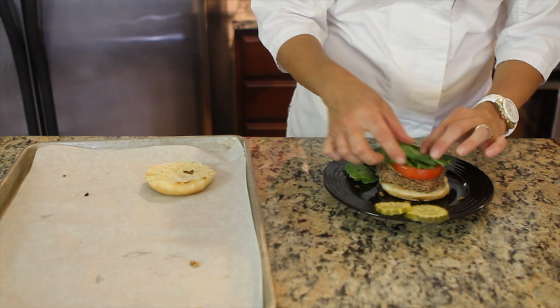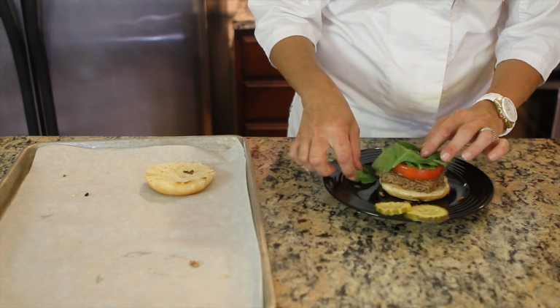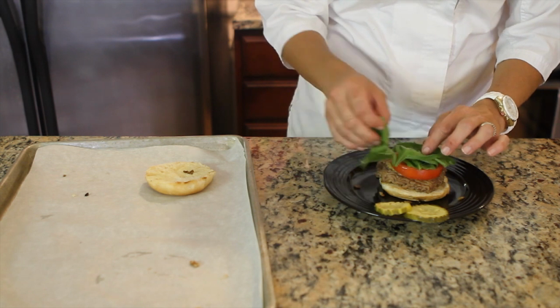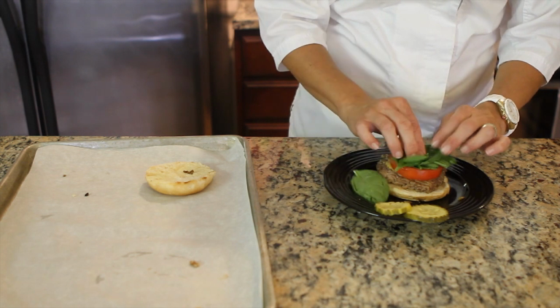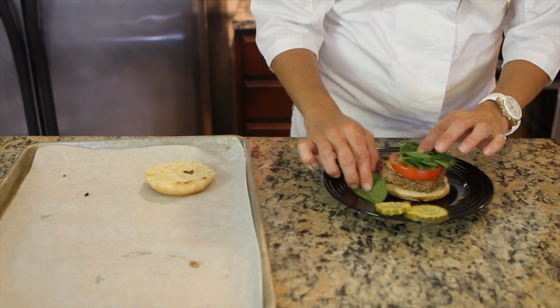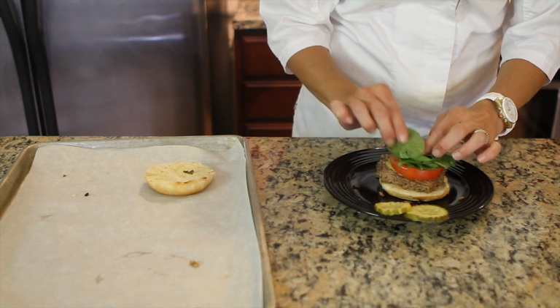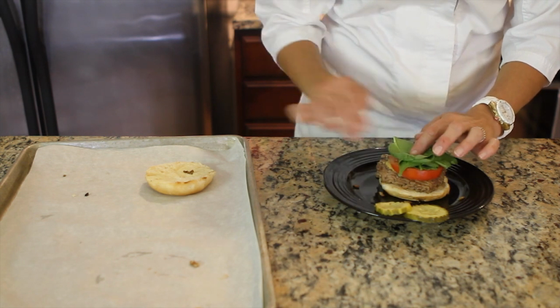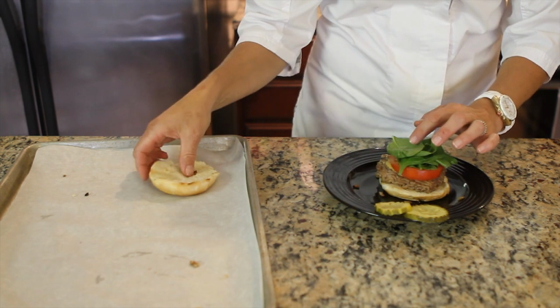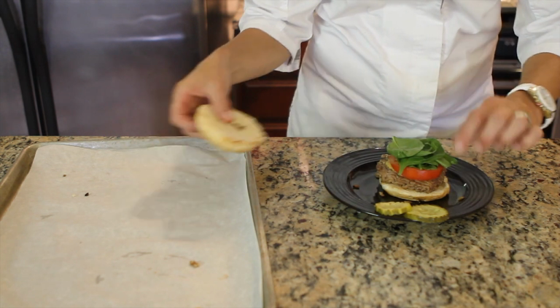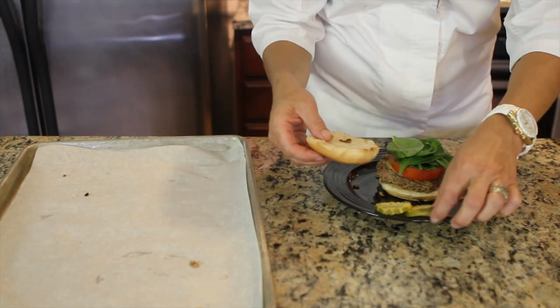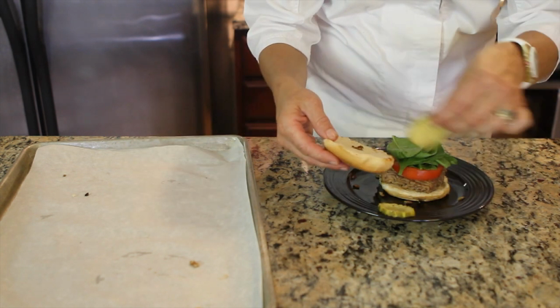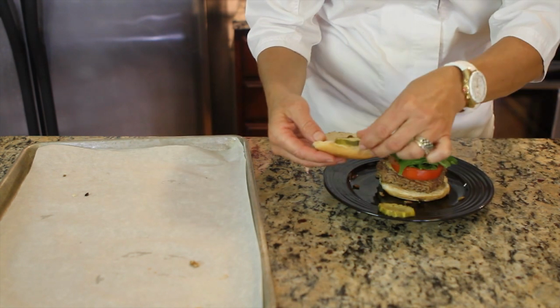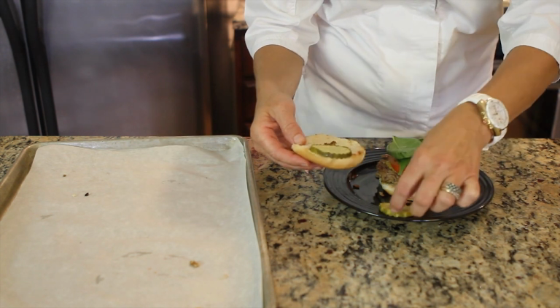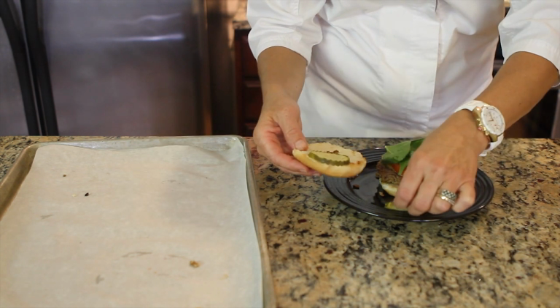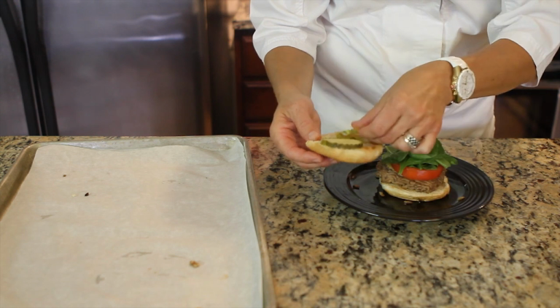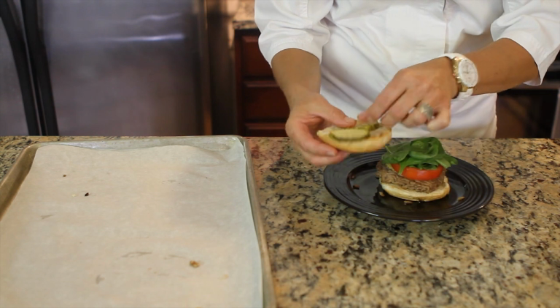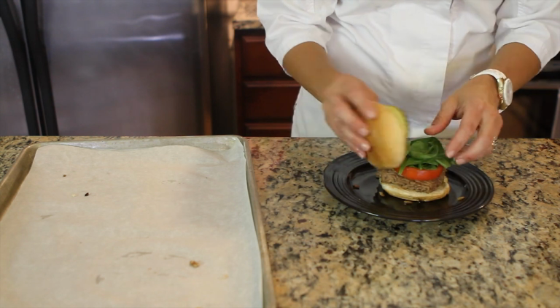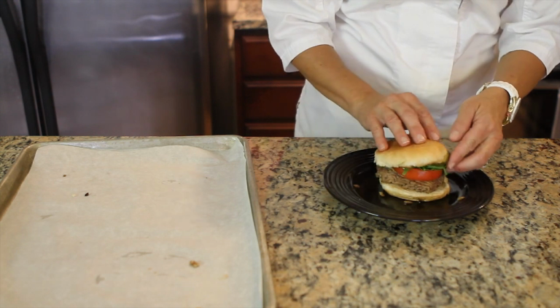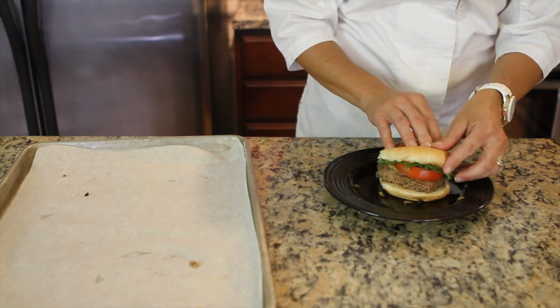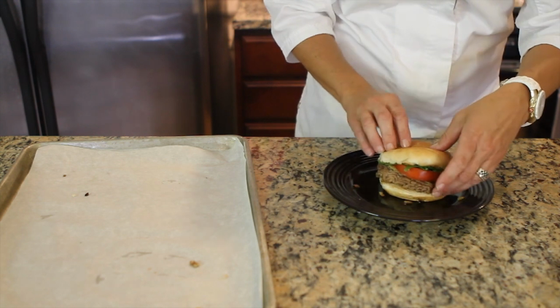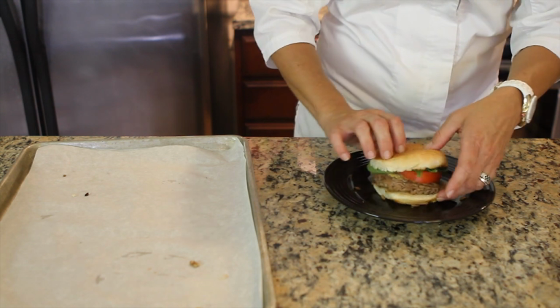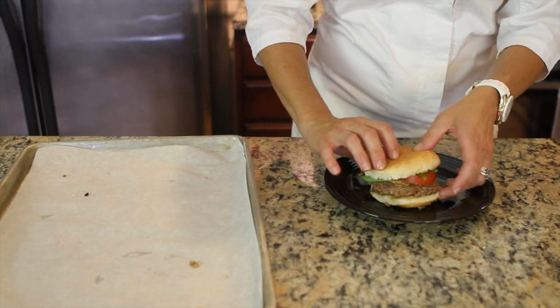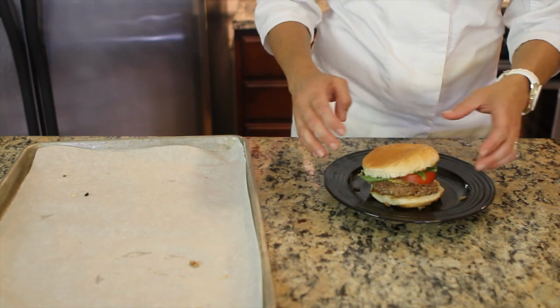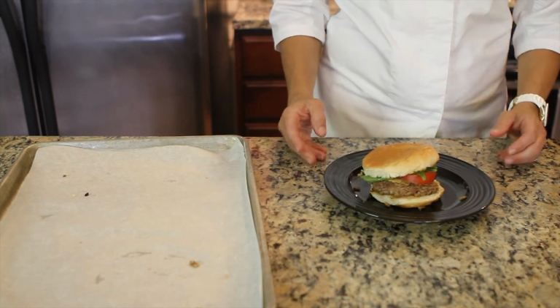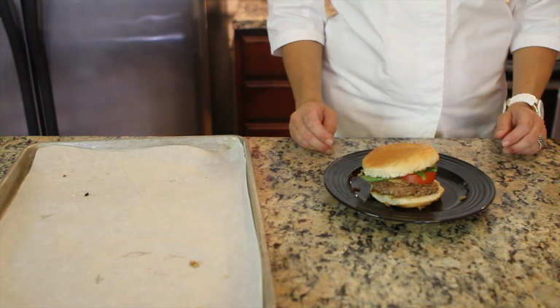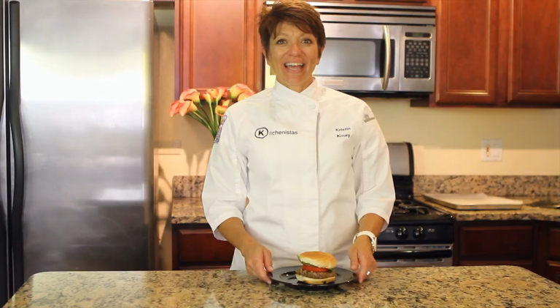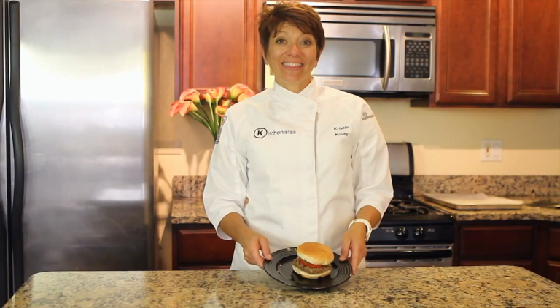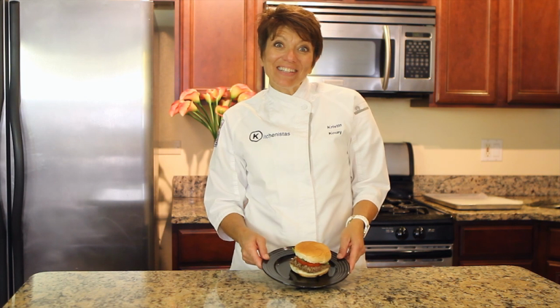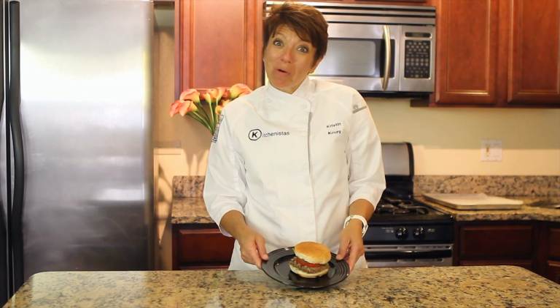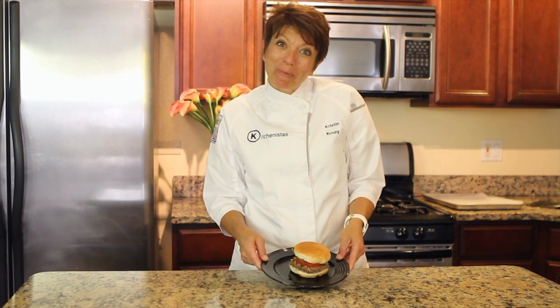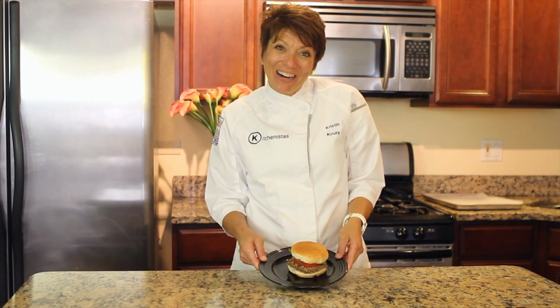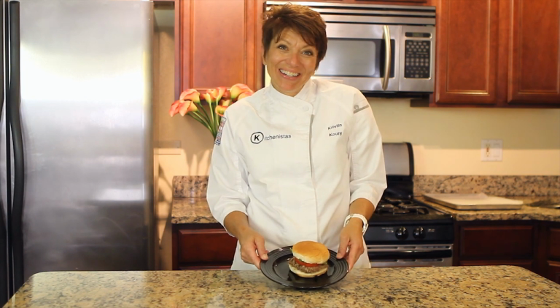Carefully add the tomato, the spinach, the pickles, and the bun — and that's how you warm up a burger.